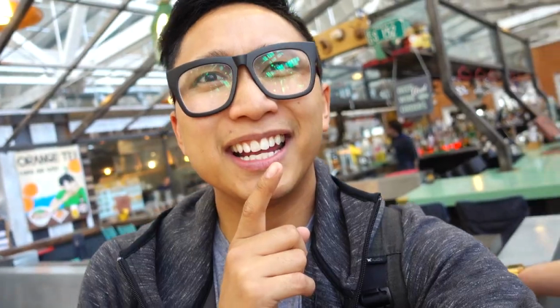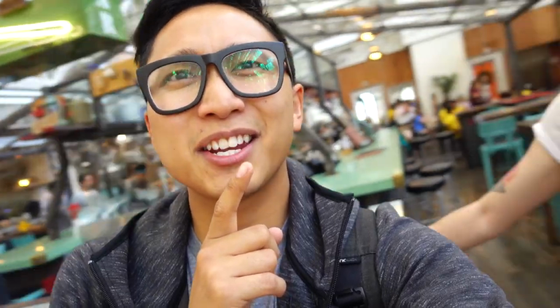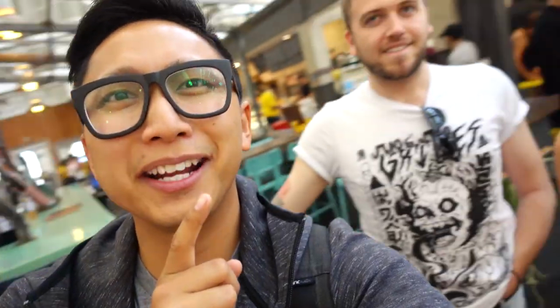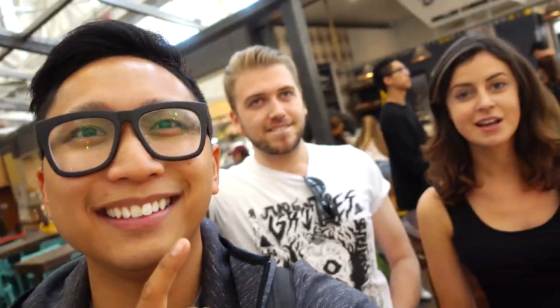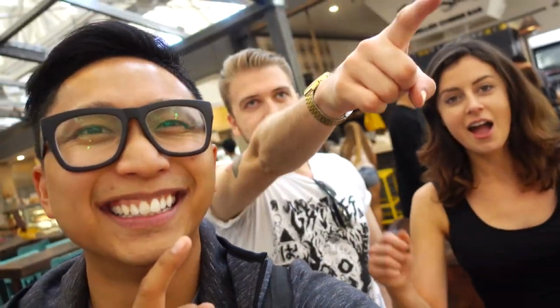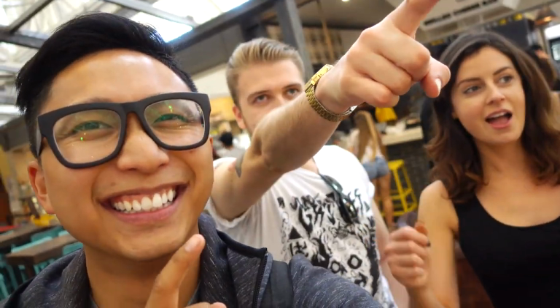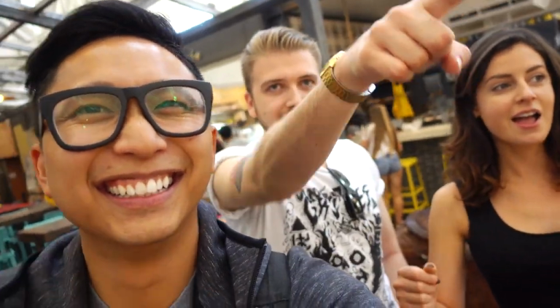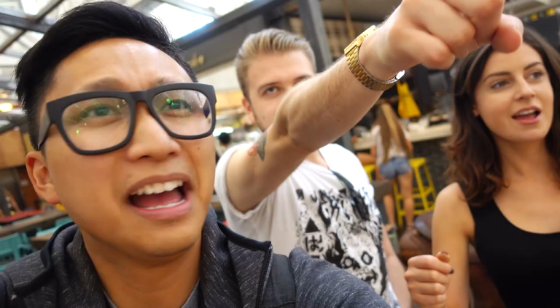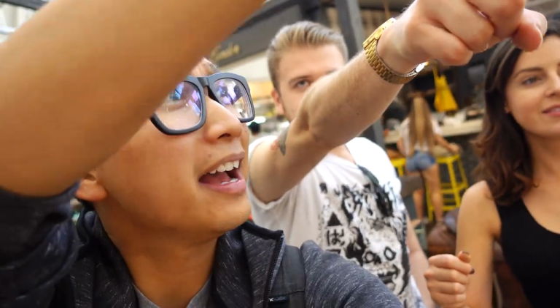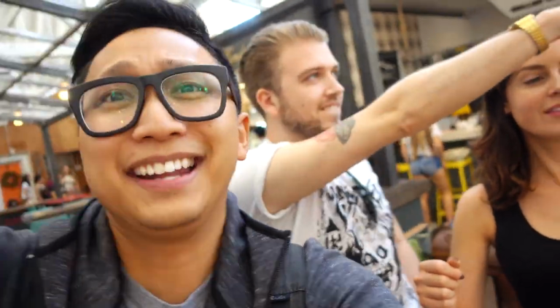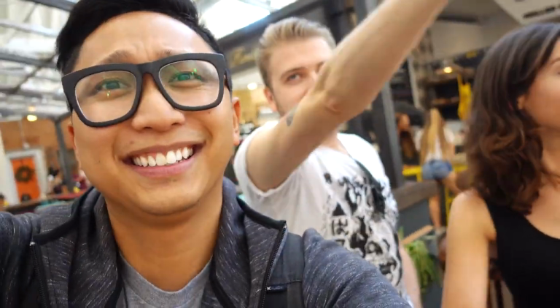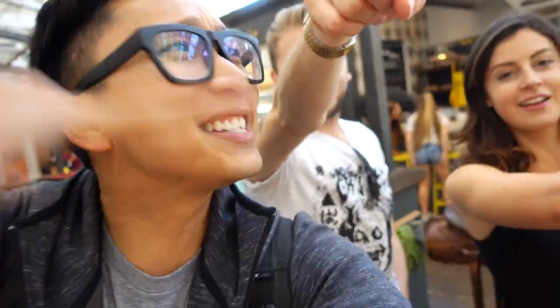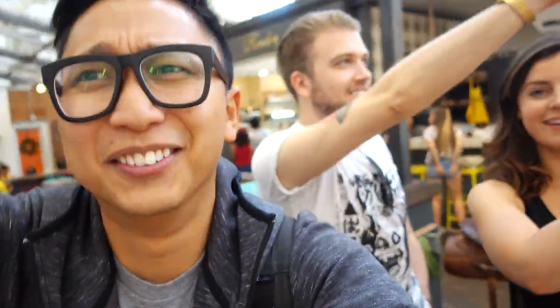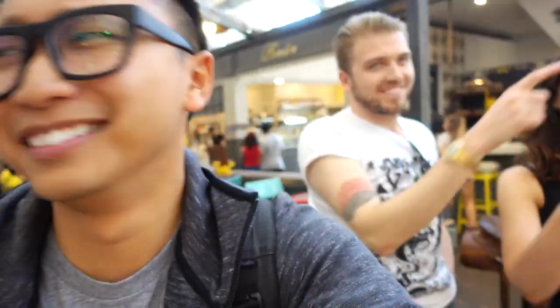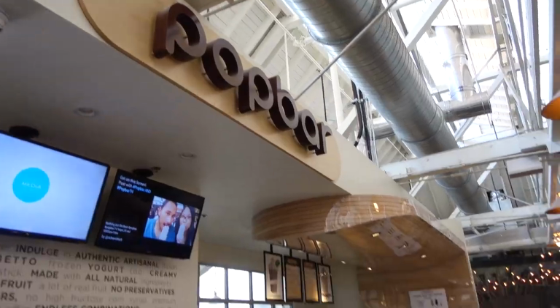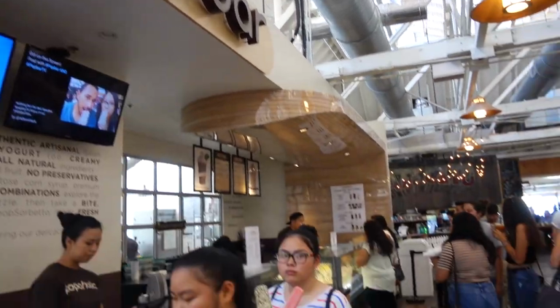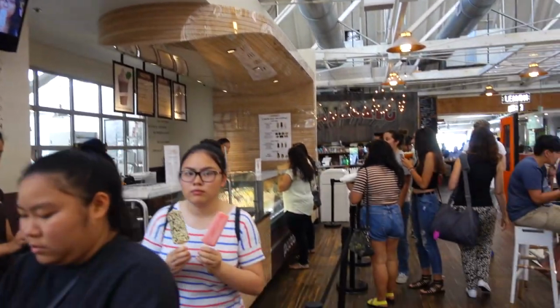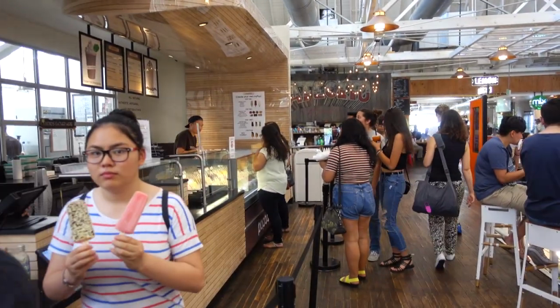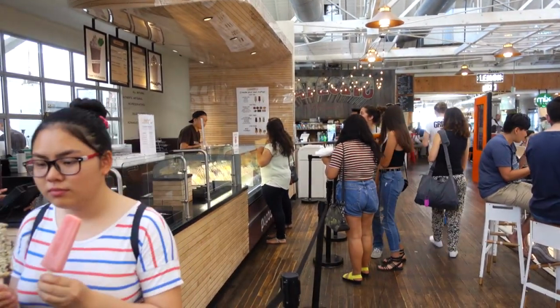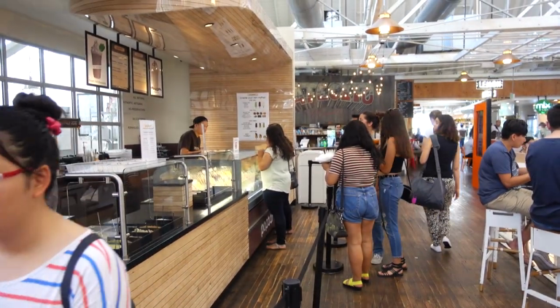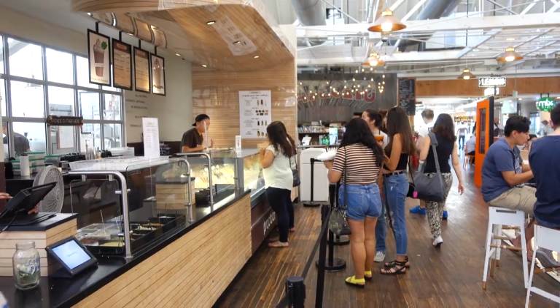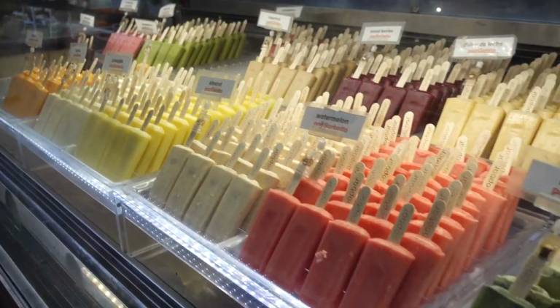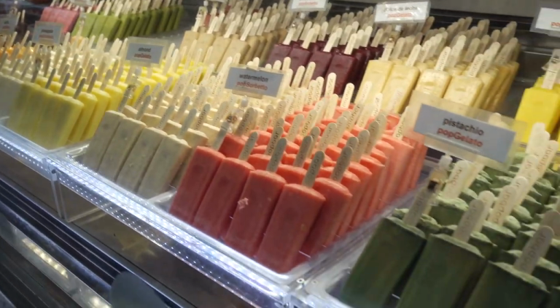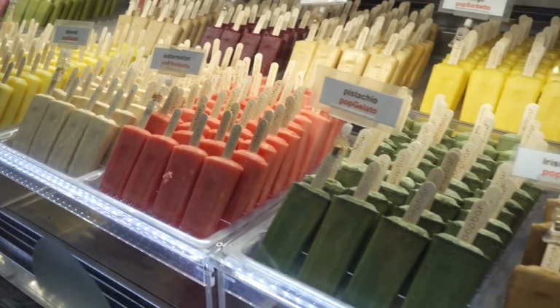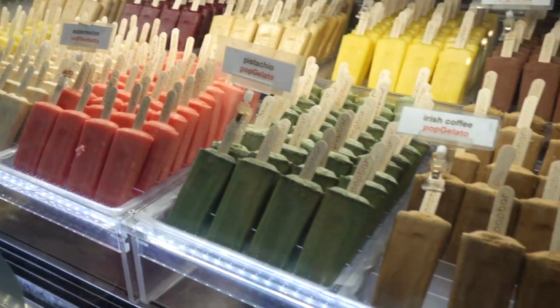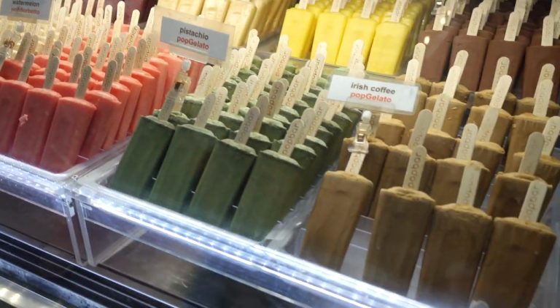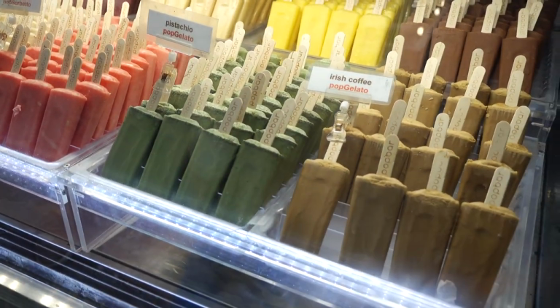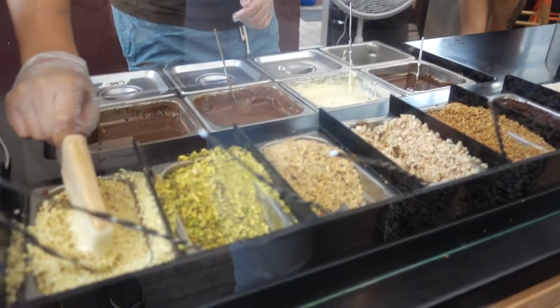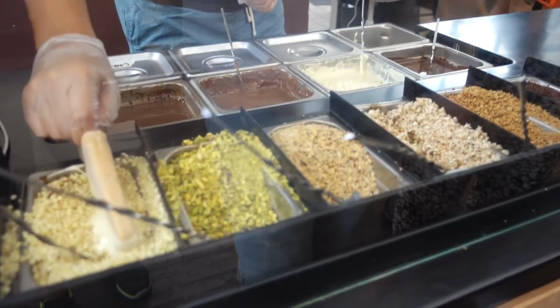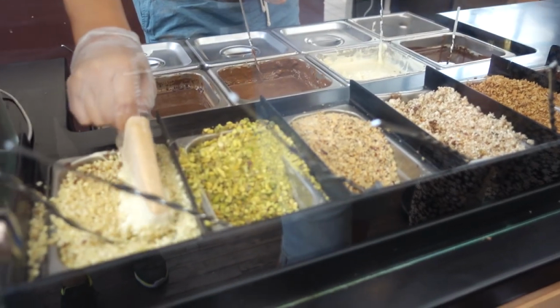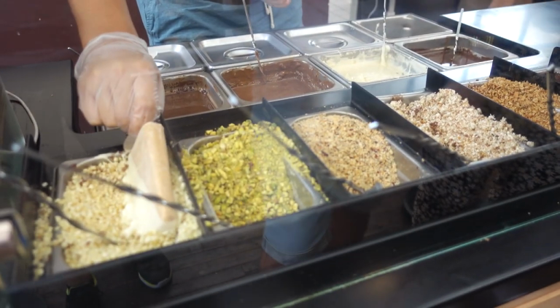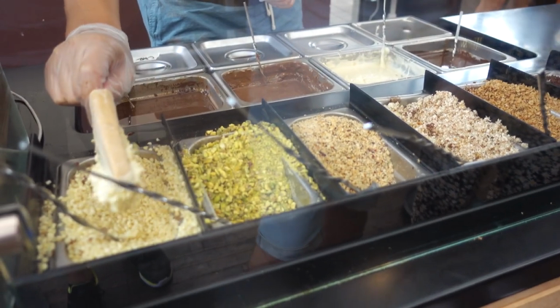We're going to get some desserts. The poutine didn't quite work out, but there's no way we could go wrong with dessert. Pop Bar offers customized gelatos and sorbets, but something else caught my attention and I knew I had to try it.